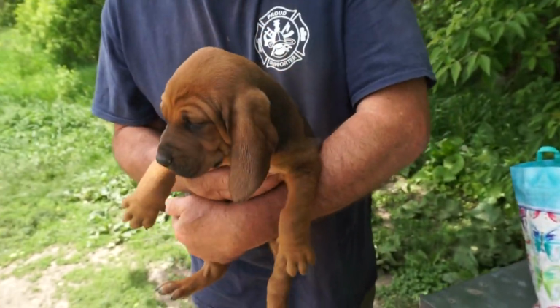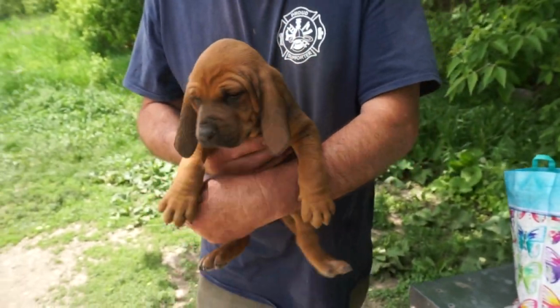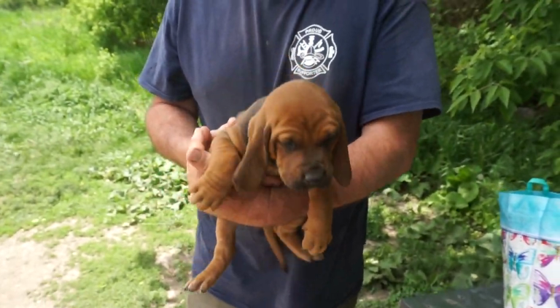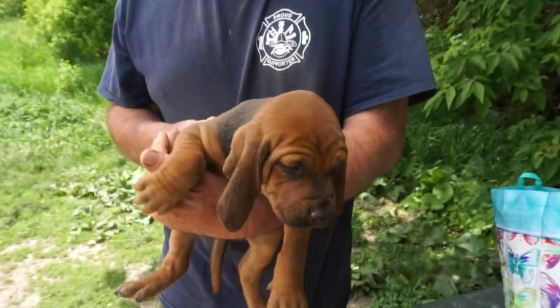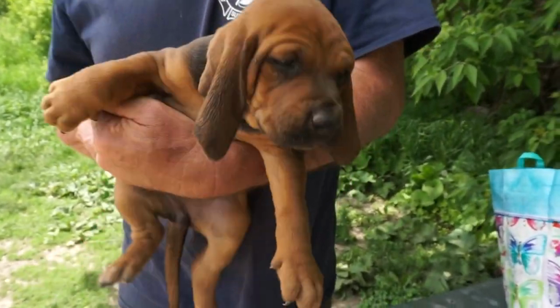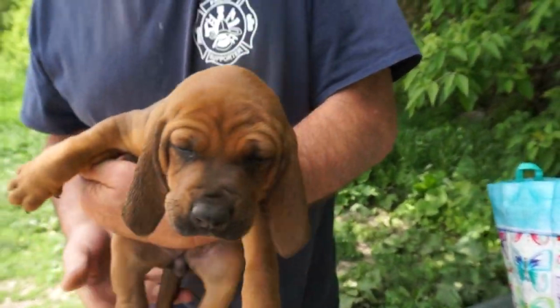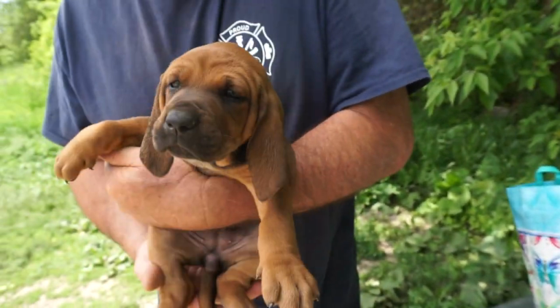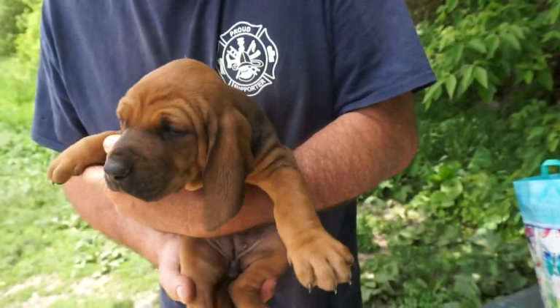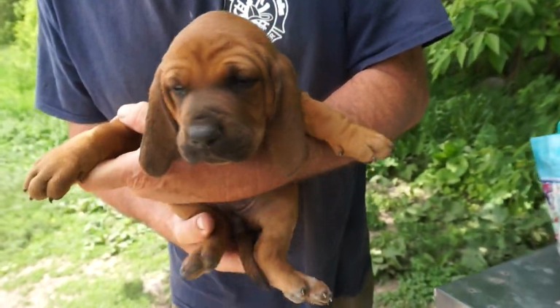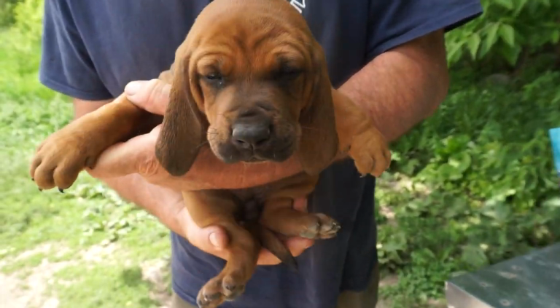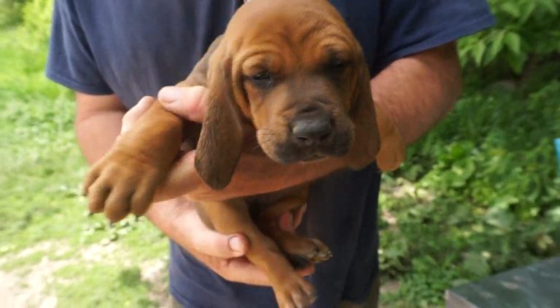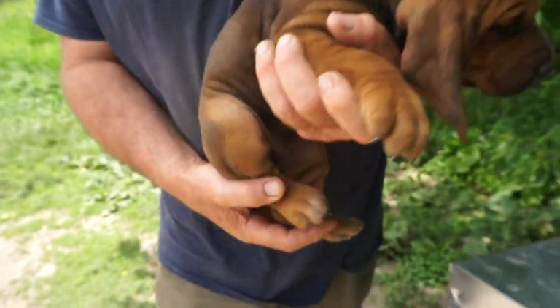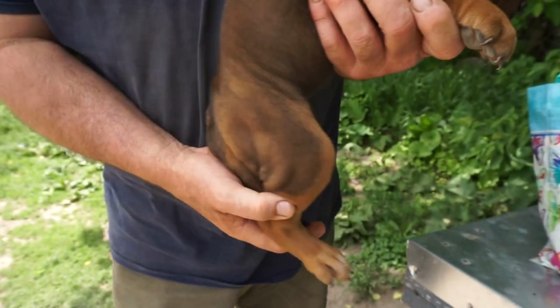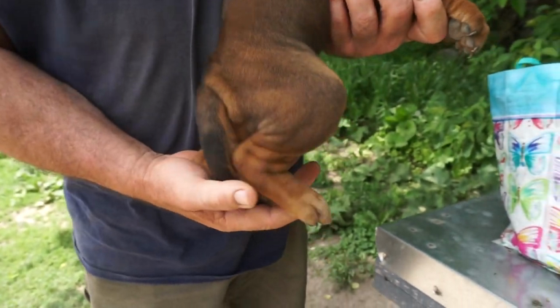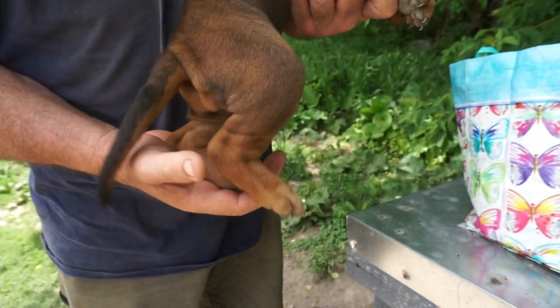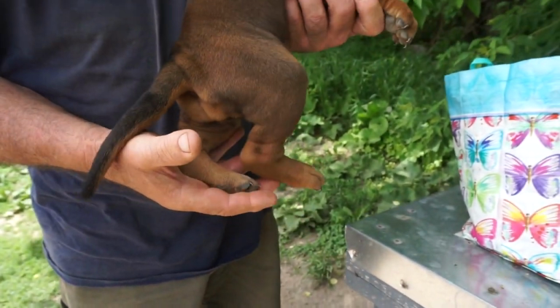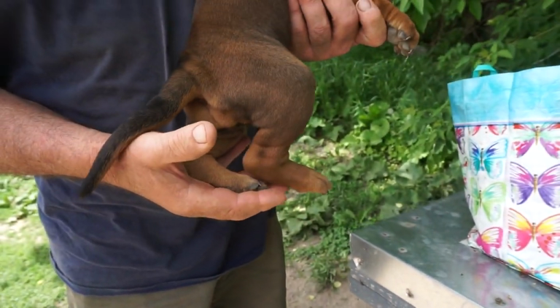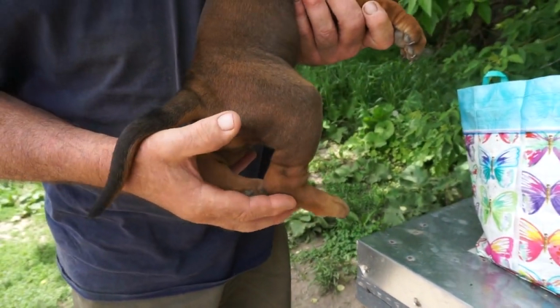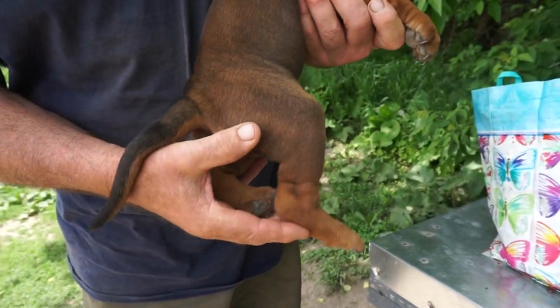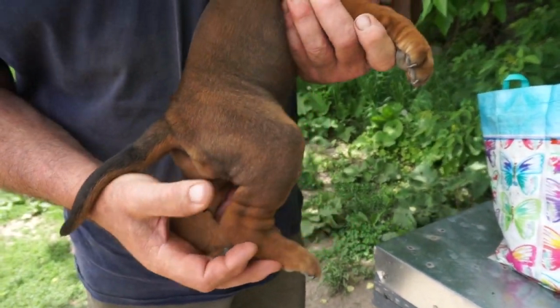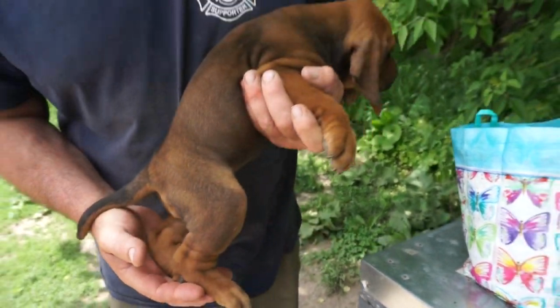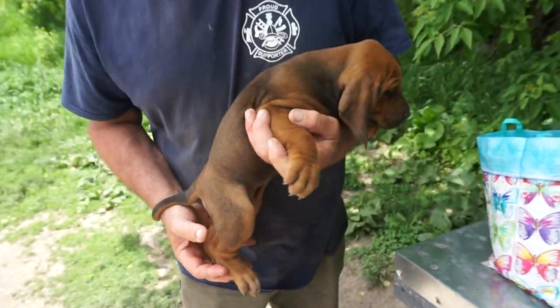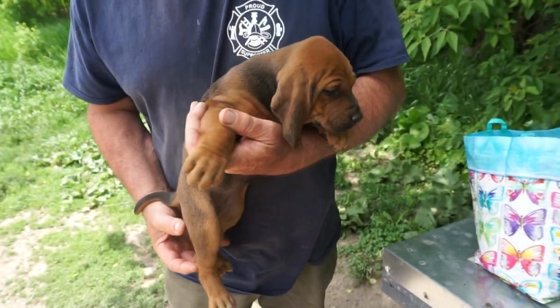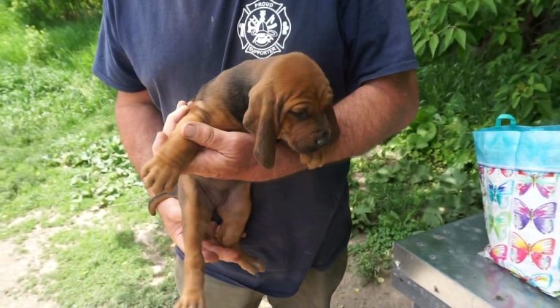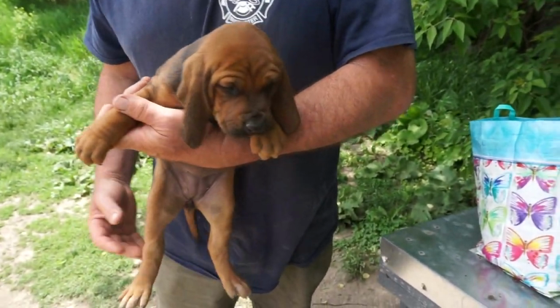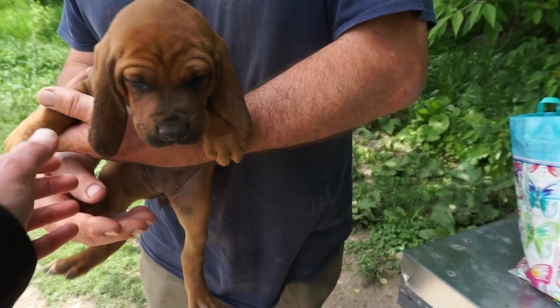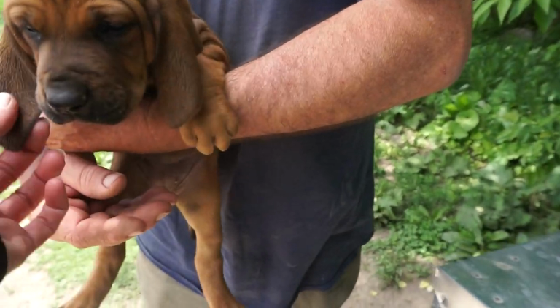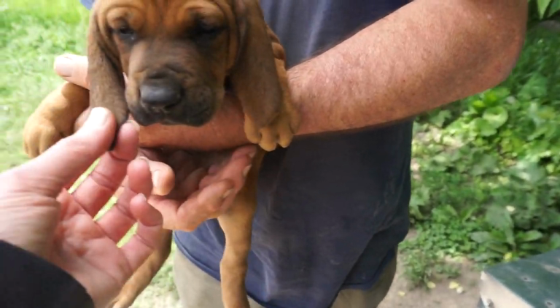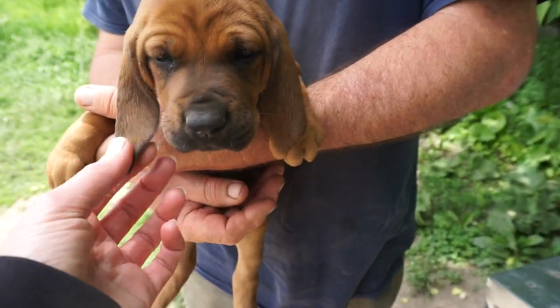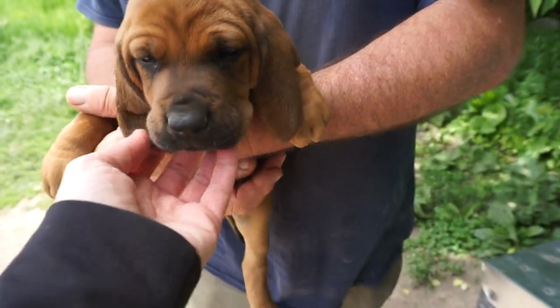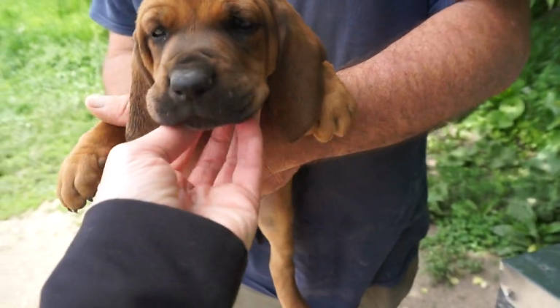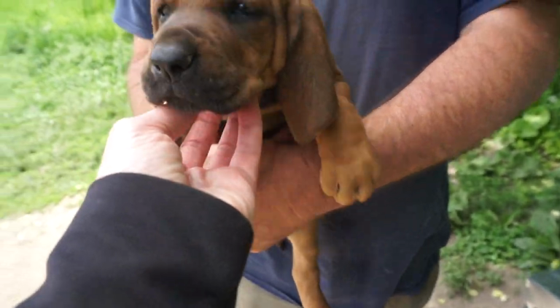She's very sweet. She's got a little mask, beautiful big ears. She's got white on her back toes. Nice dark coat. Beautiful pup. Just a beautiful pup — look at those ears. She's a sweetheart.